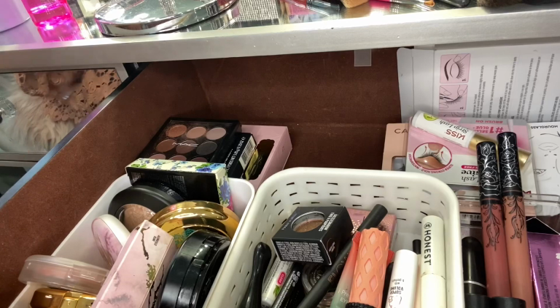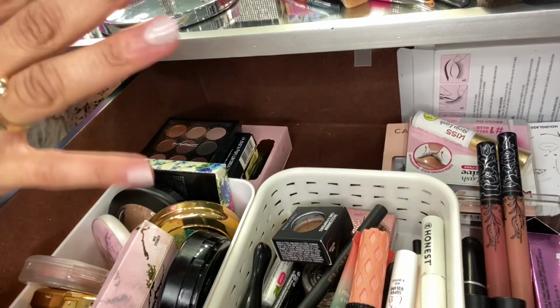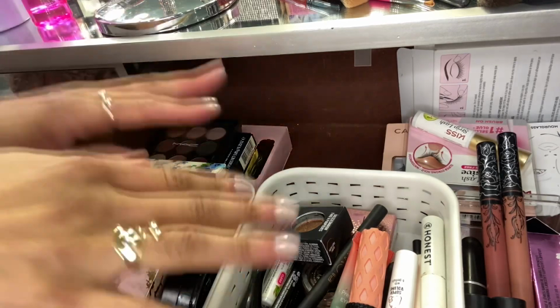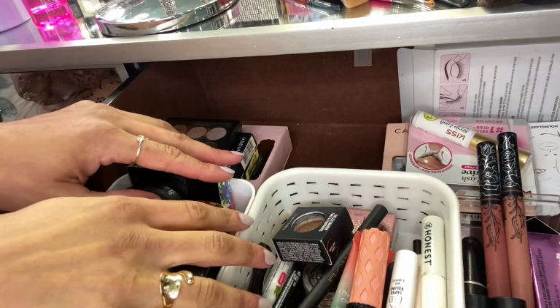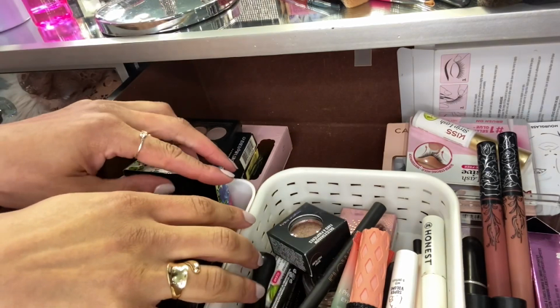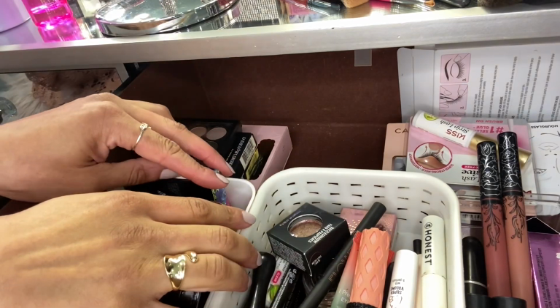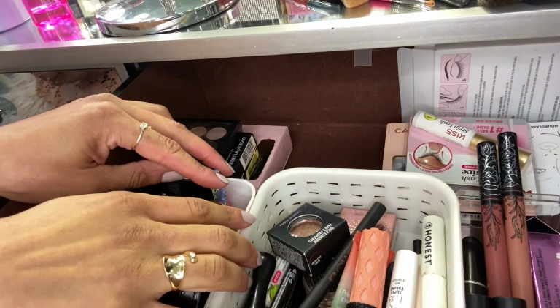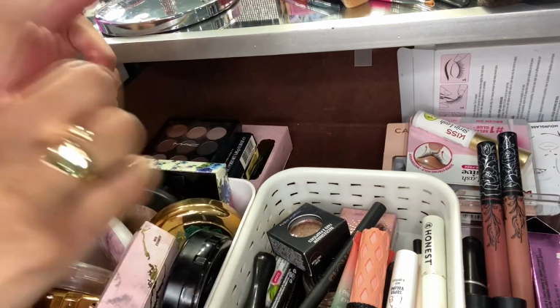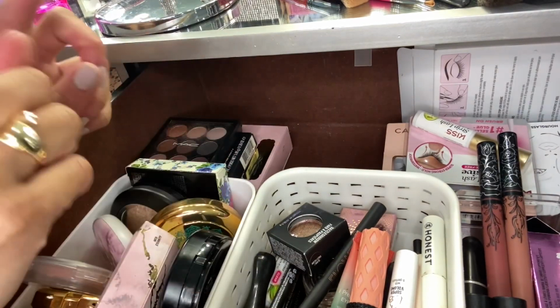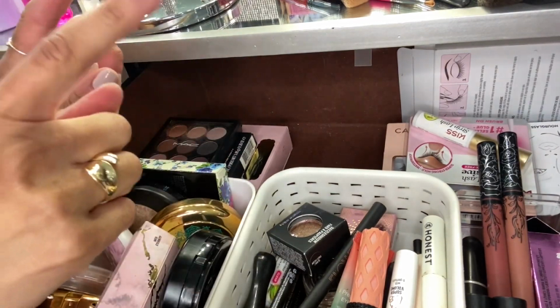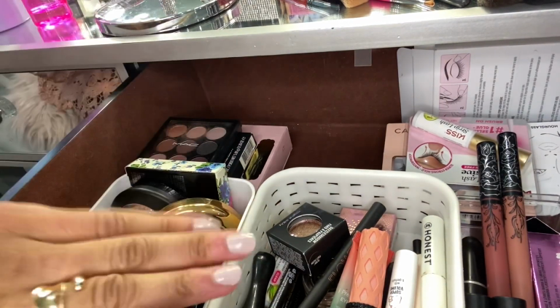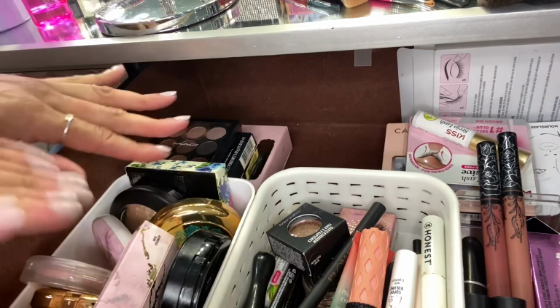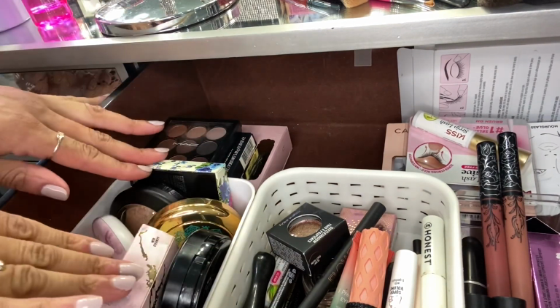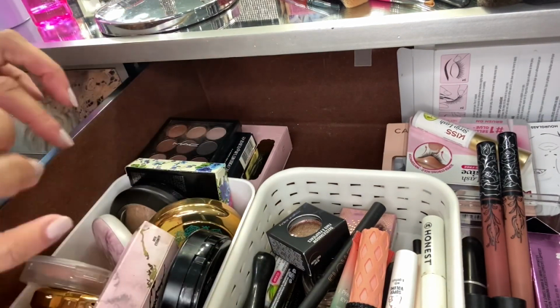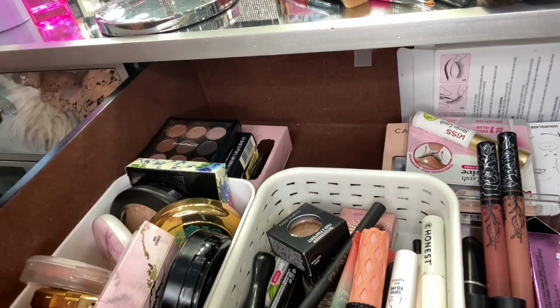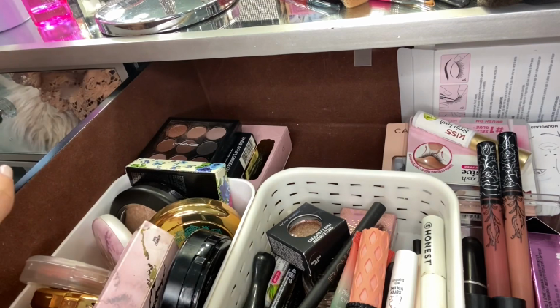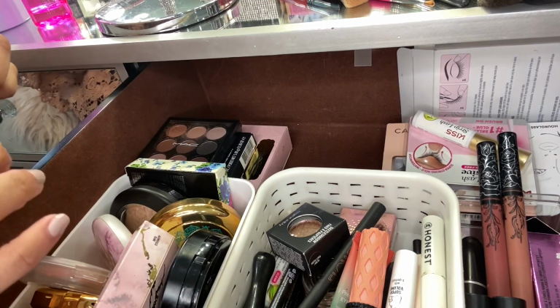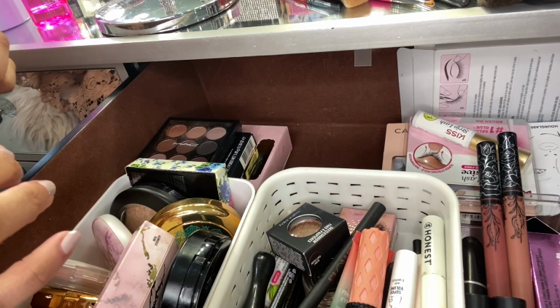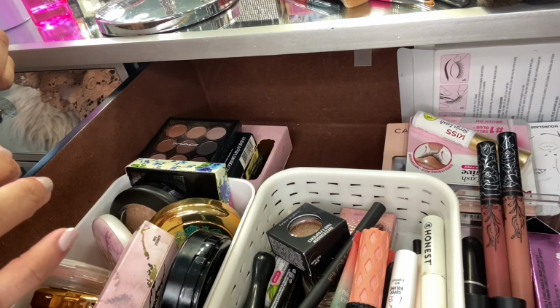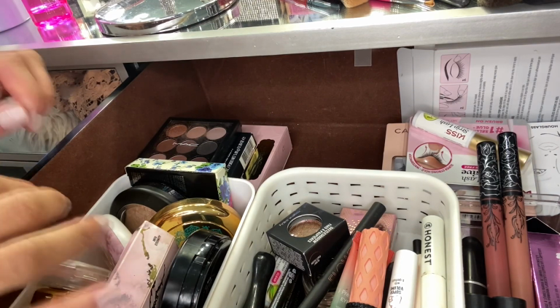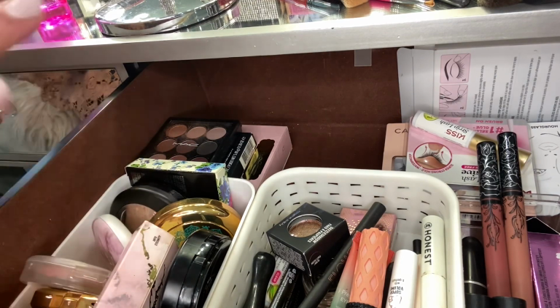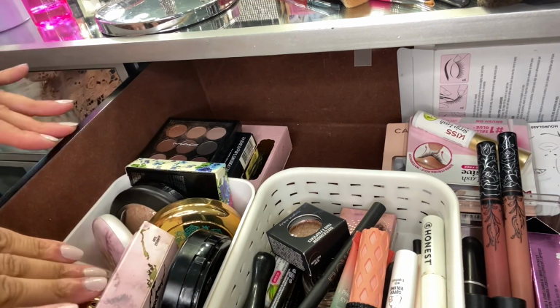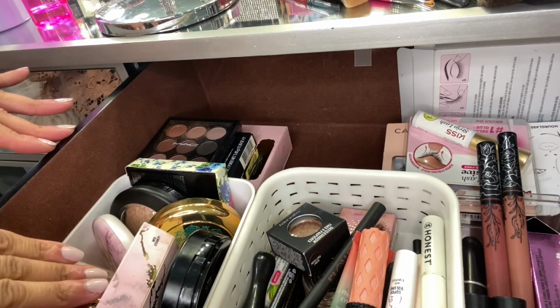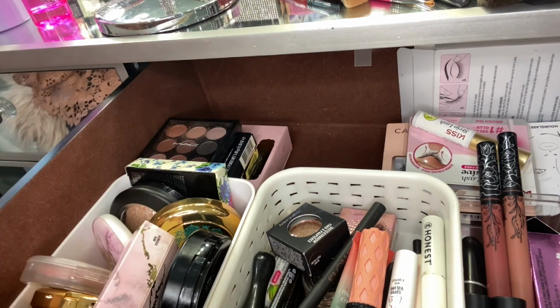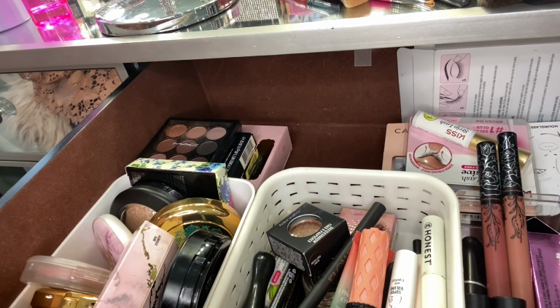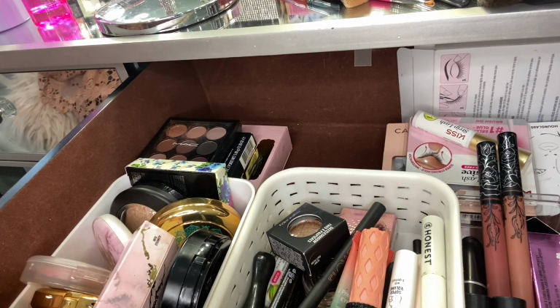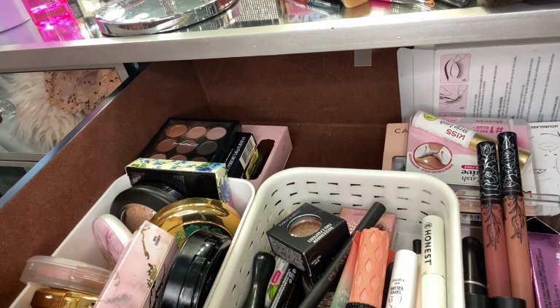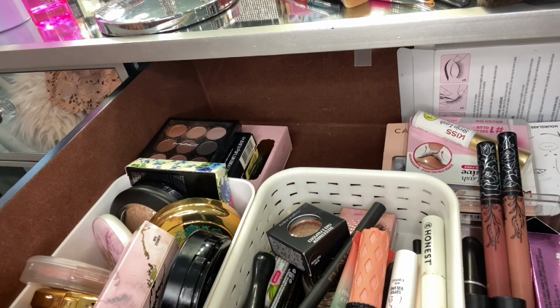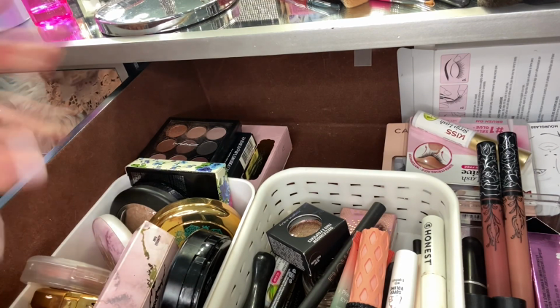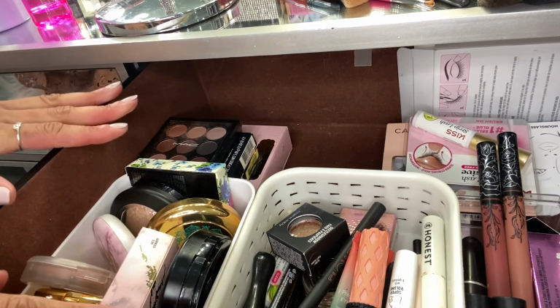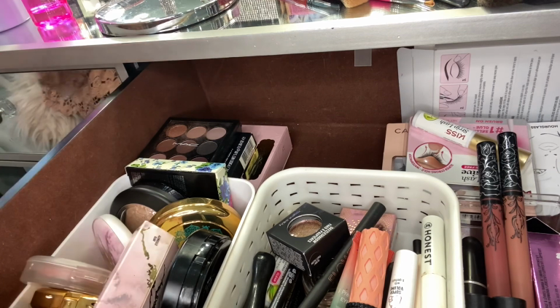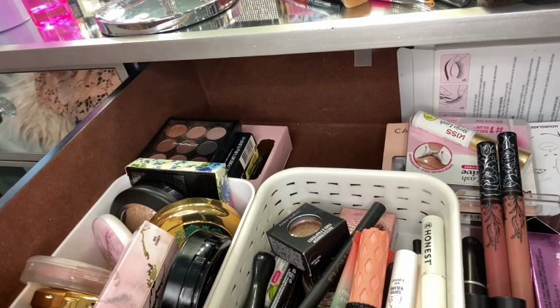What's up everyone and welcome to my Shop My Stash video for April. We're going to talk about the products I pulled for March, then we'll start picking out some products for April. Let's get started.